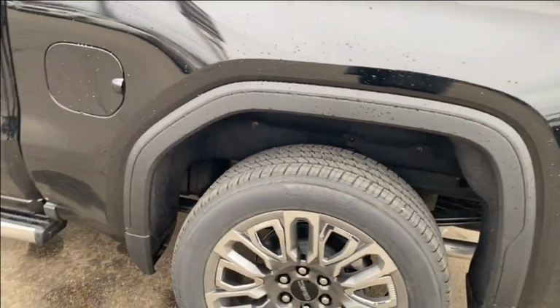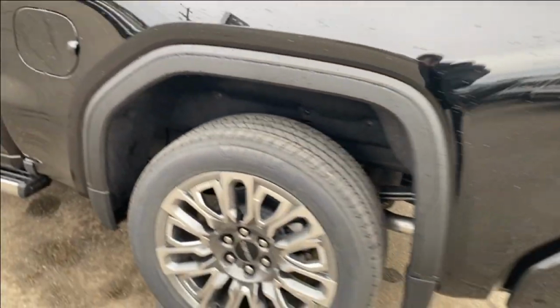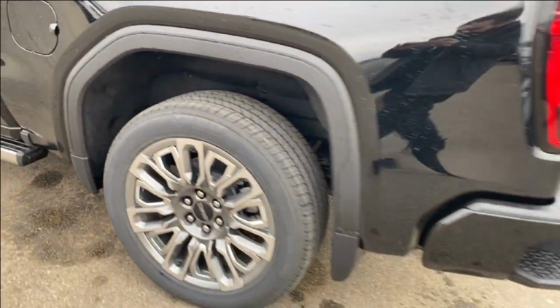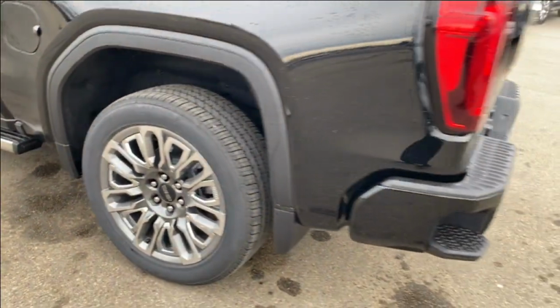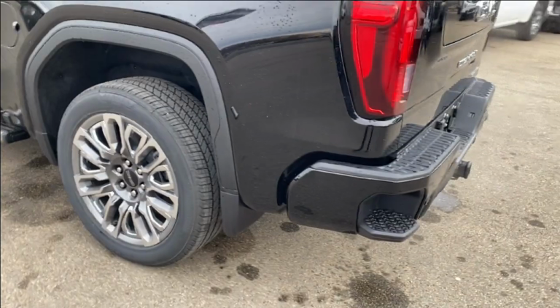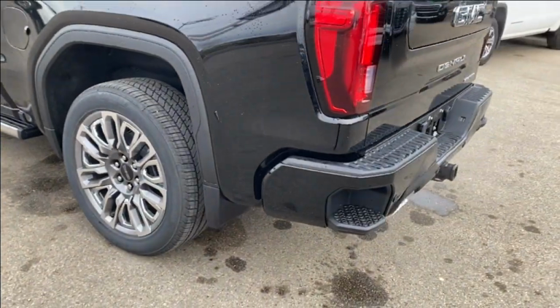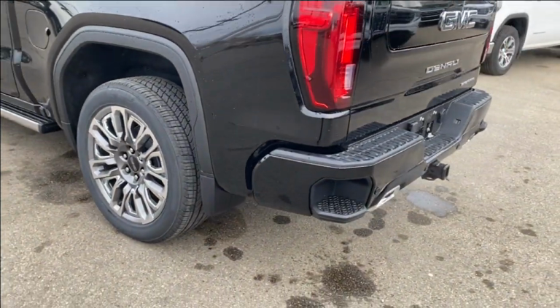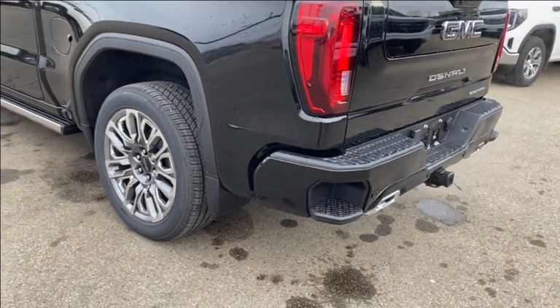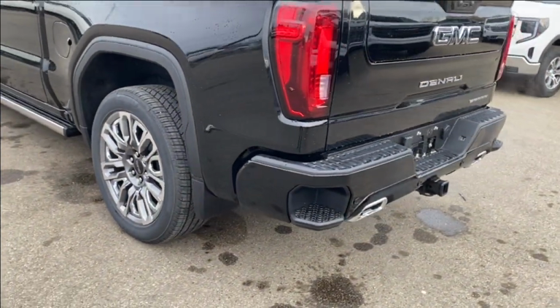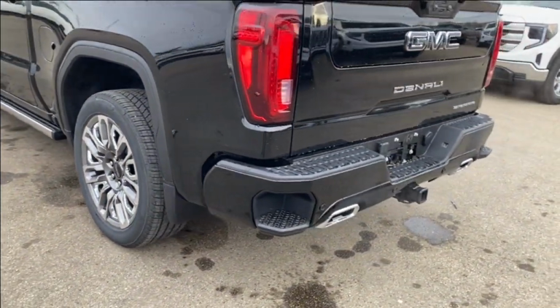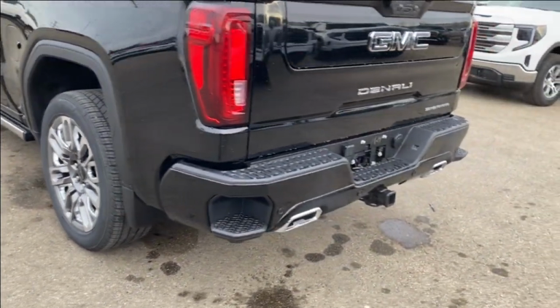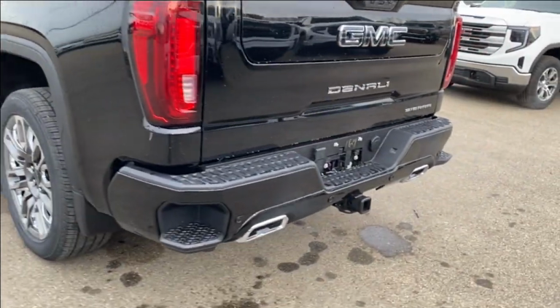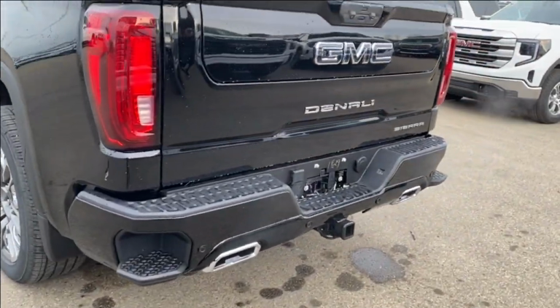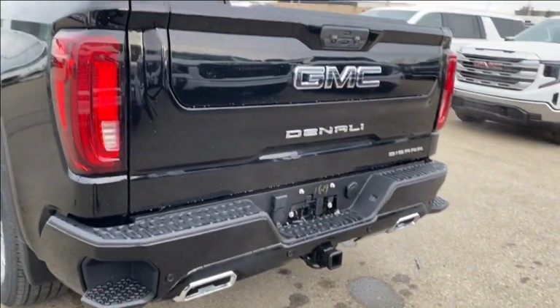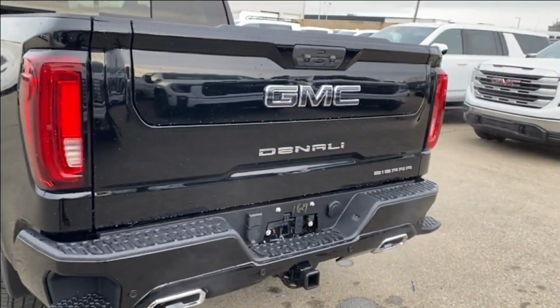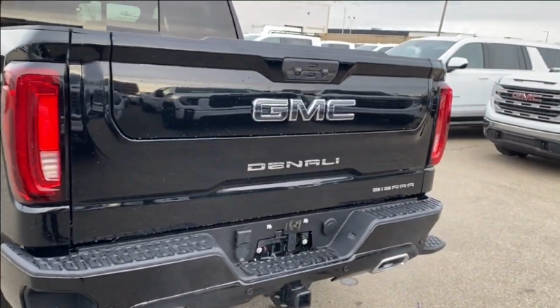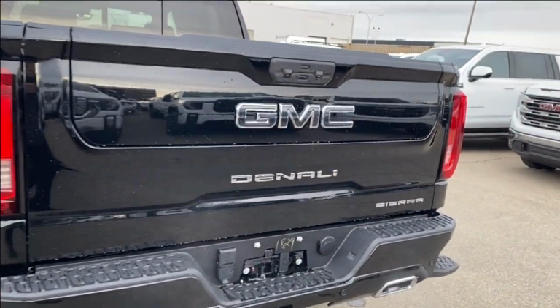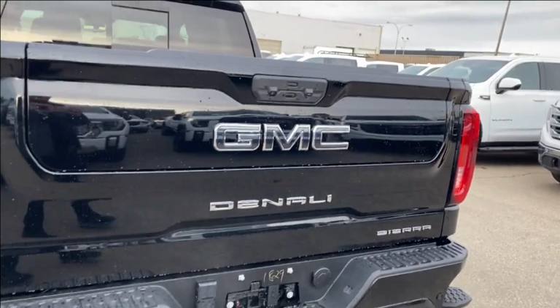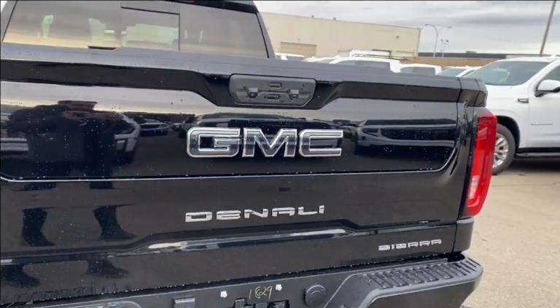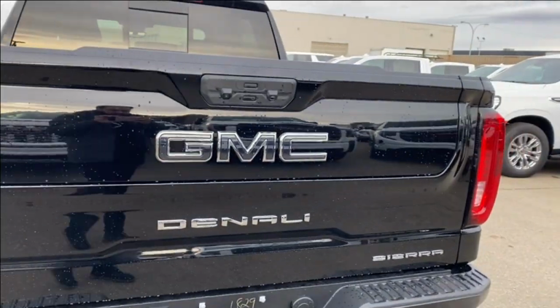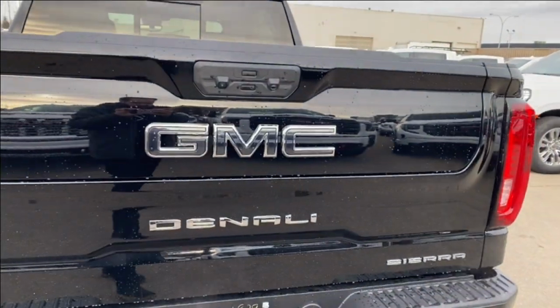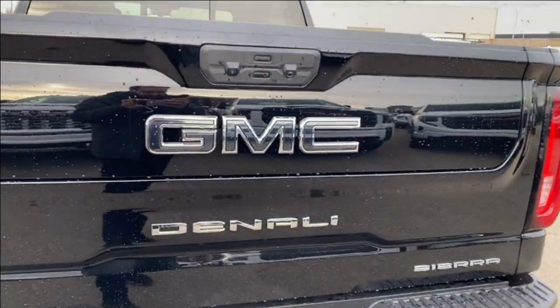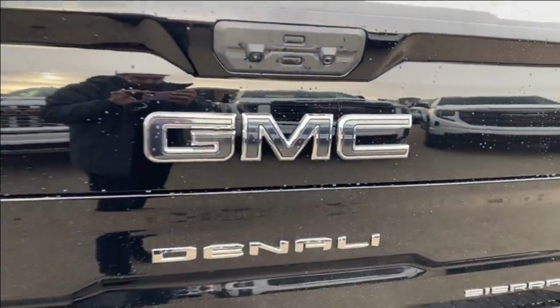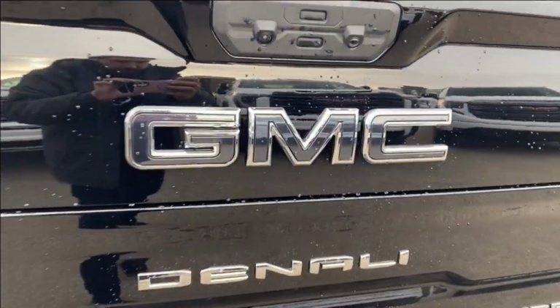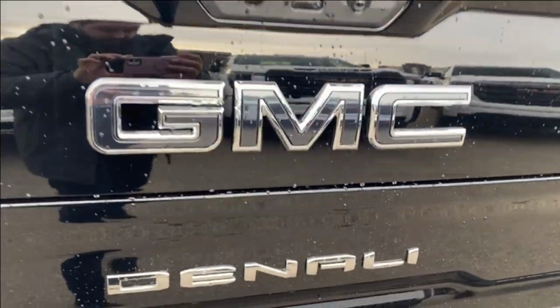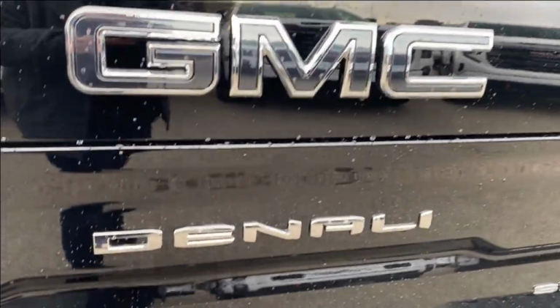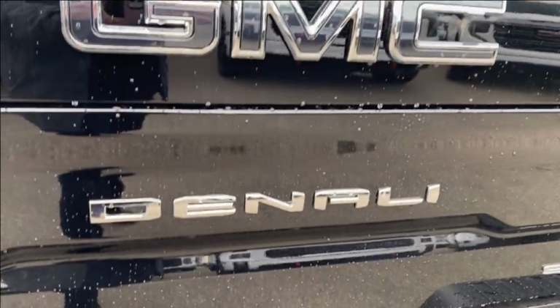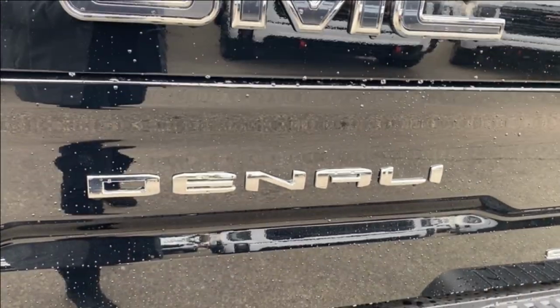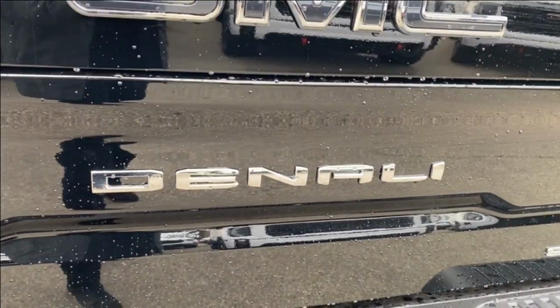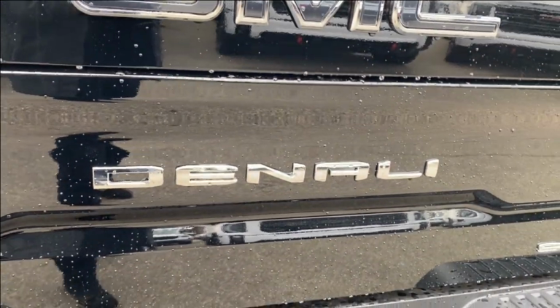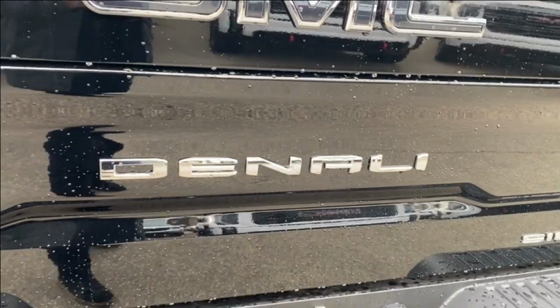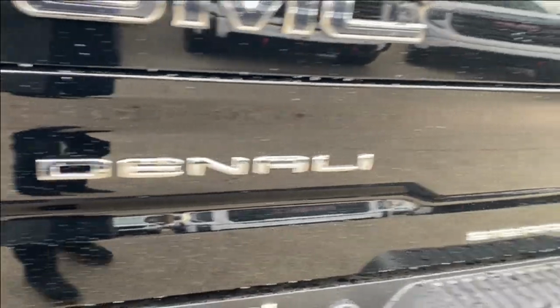Power retractable assist steps all the way alongside to the back of the rear door. Going further back, you're going to find a corner step rear bumper for easier access into the bed of the truck, as well as your black GMC emblem and the Denali name plate just below it.